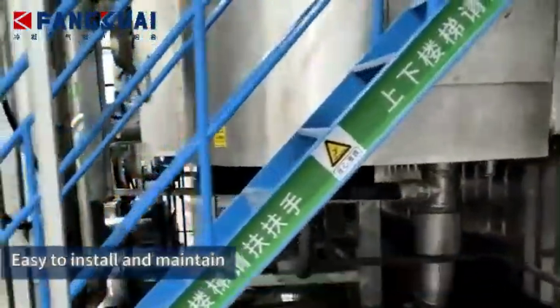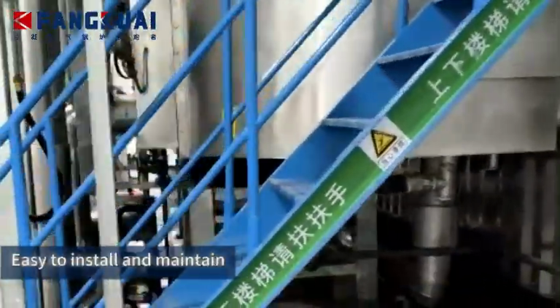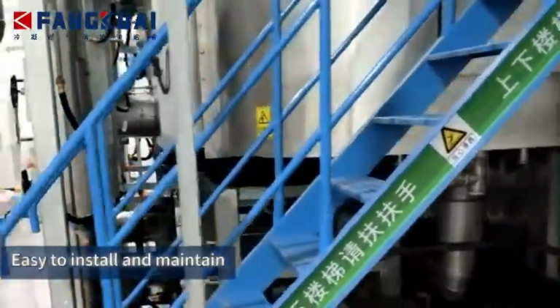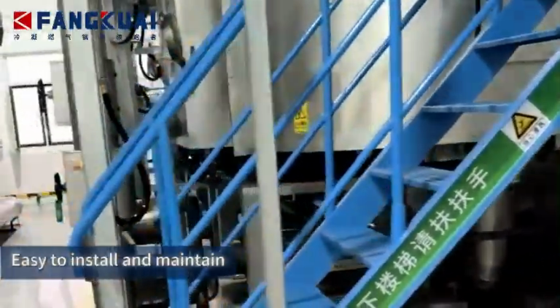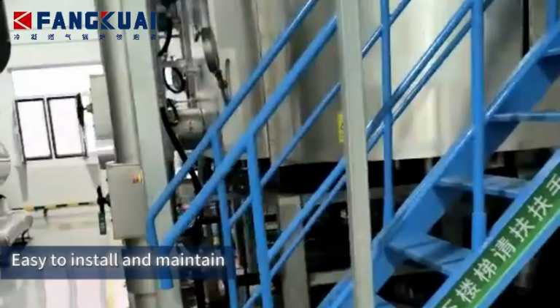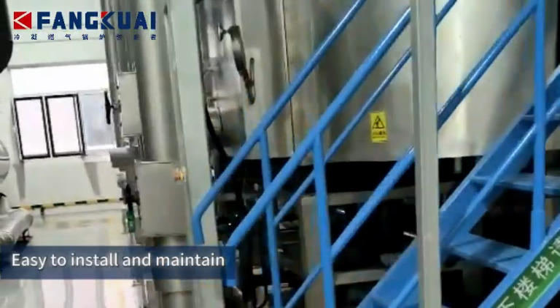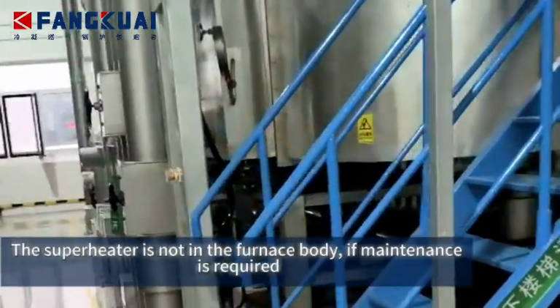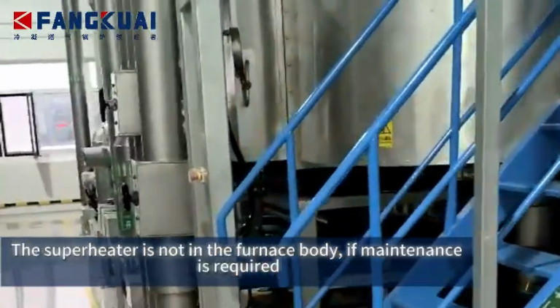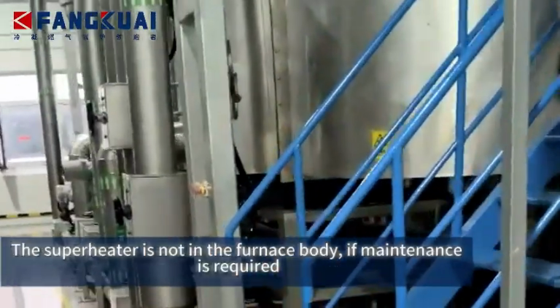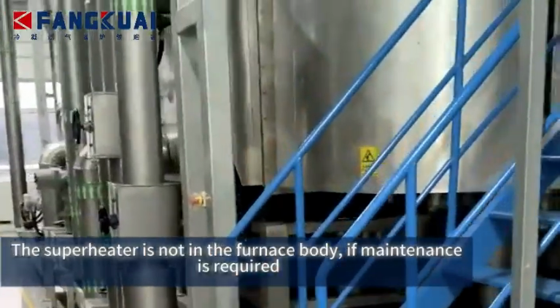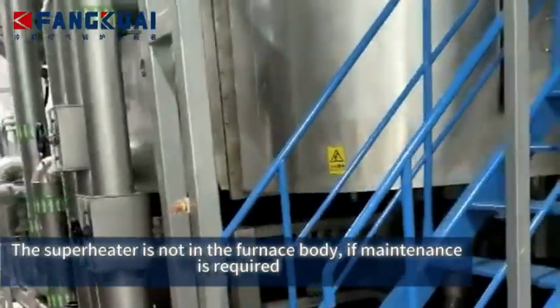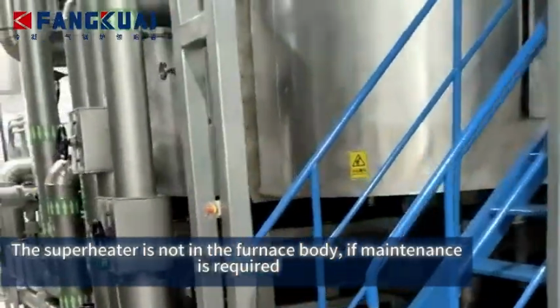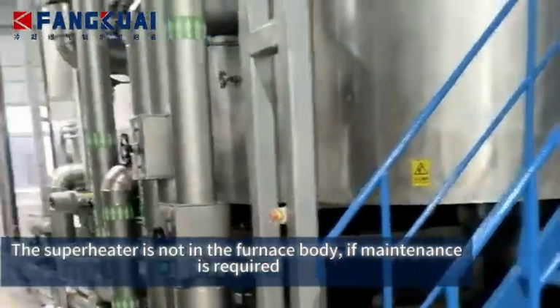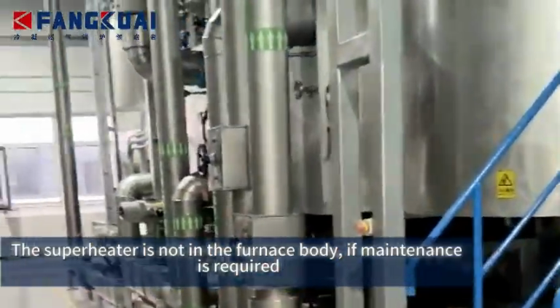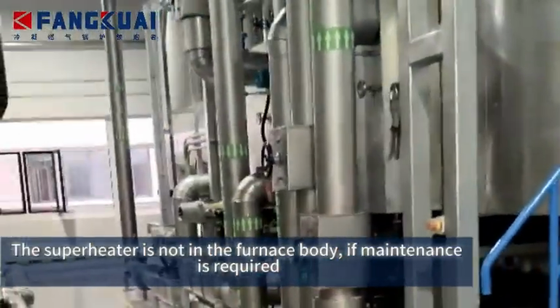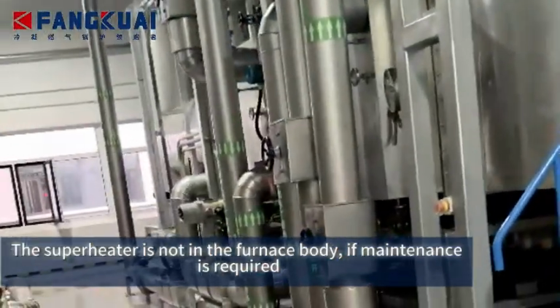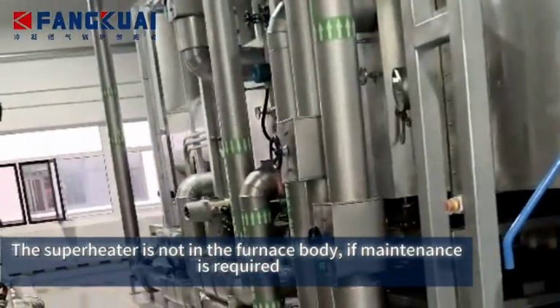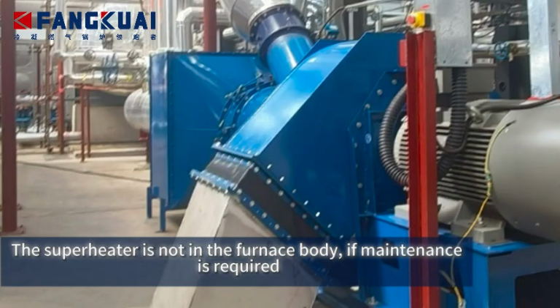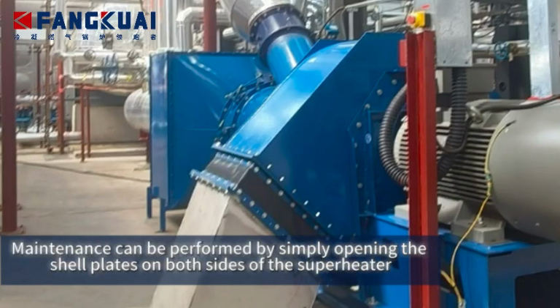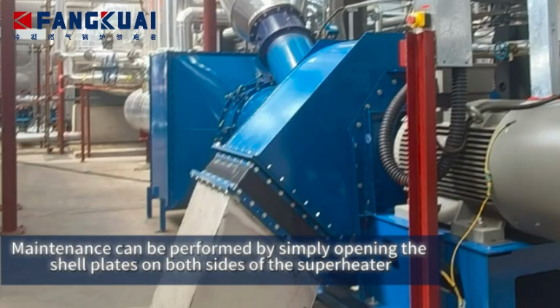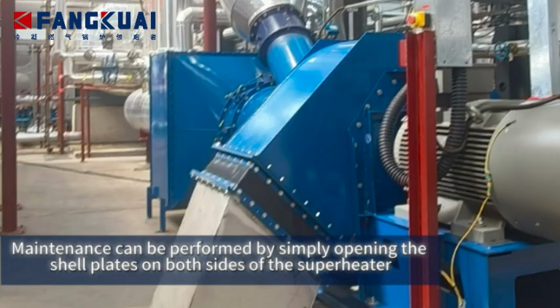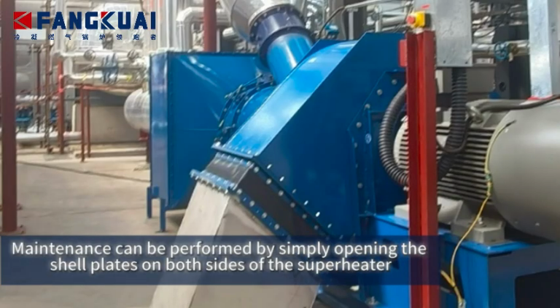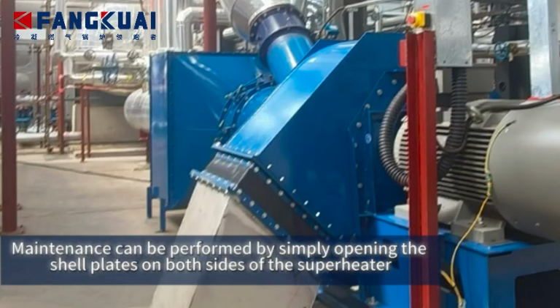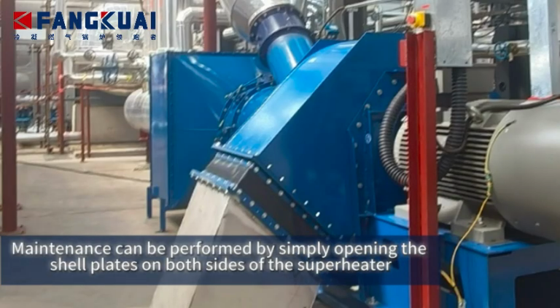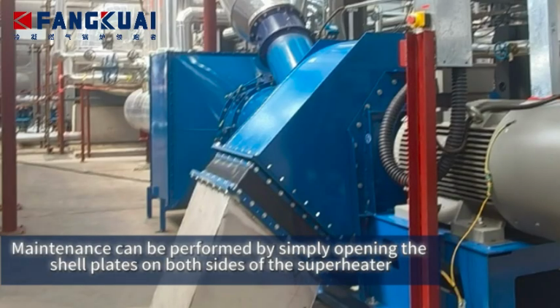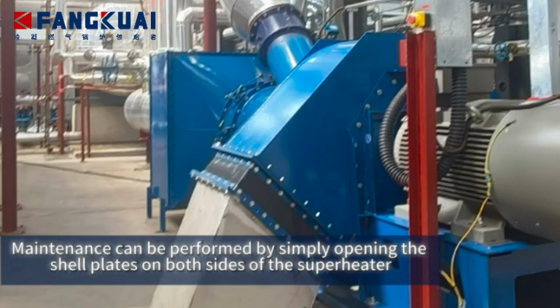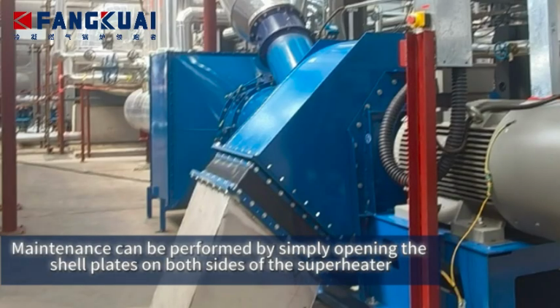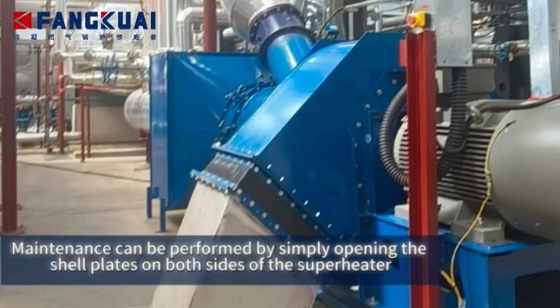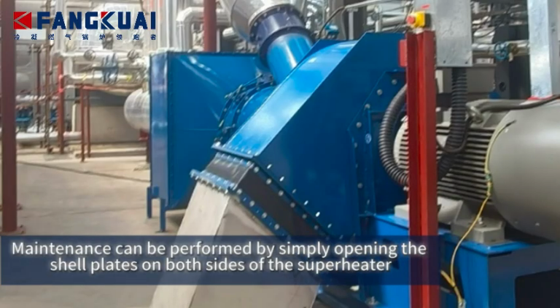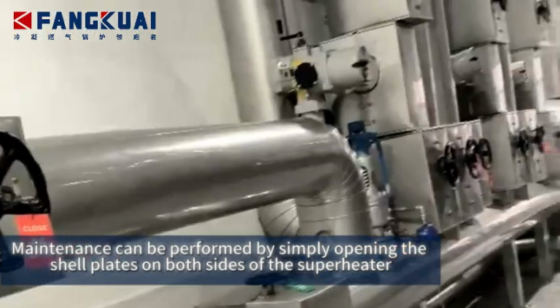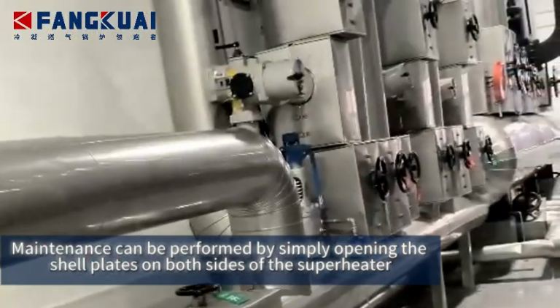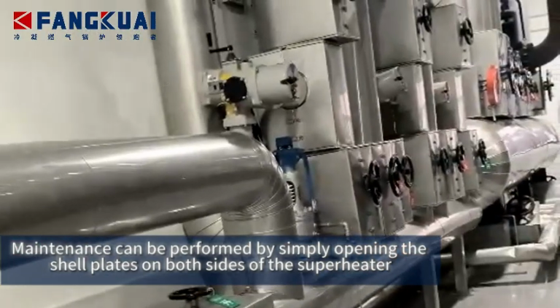Easy to install and maintain. The superheater is not in the furnace body. If maintenance is required, it can be performed by simply opening the shell plates on both sides of the superheater.